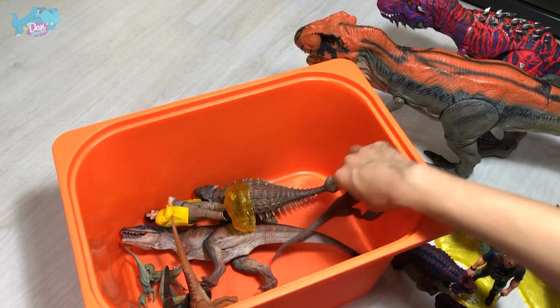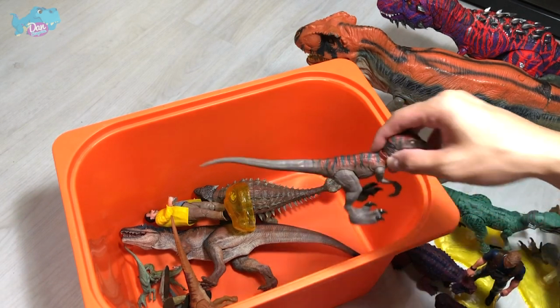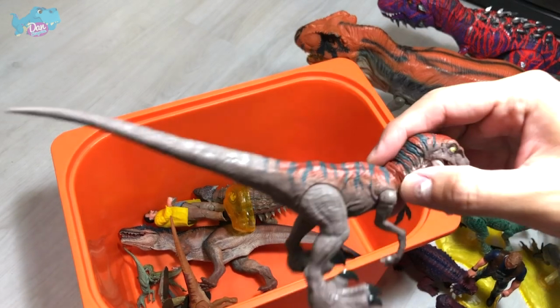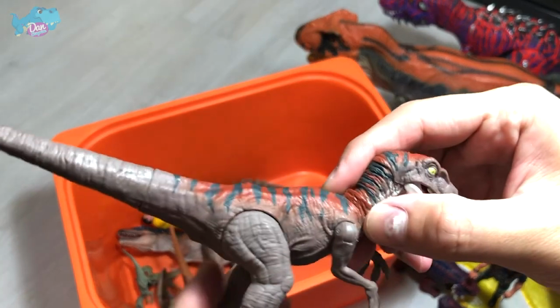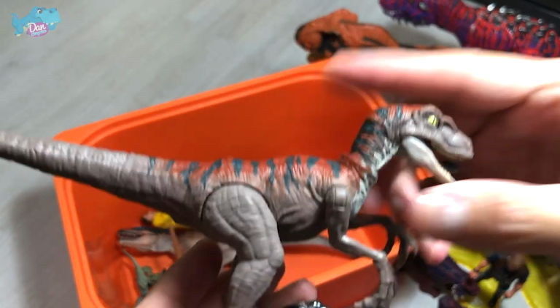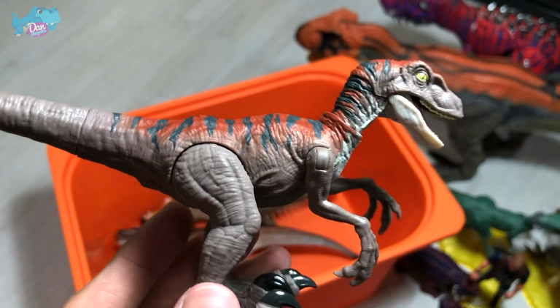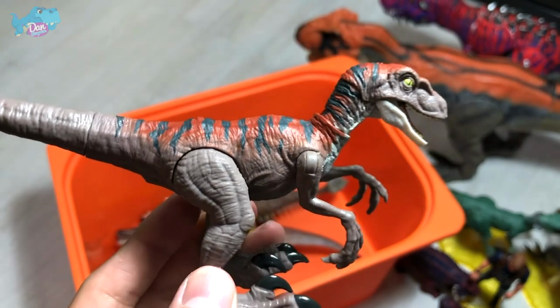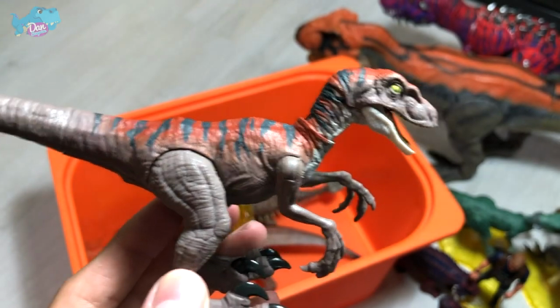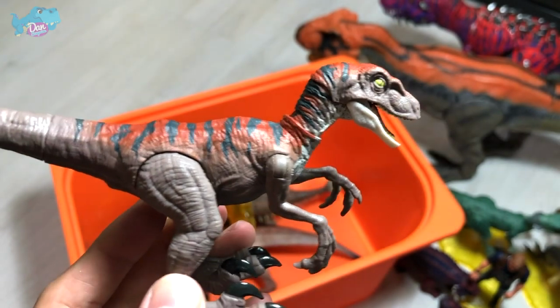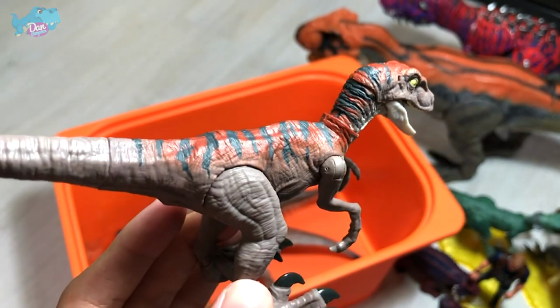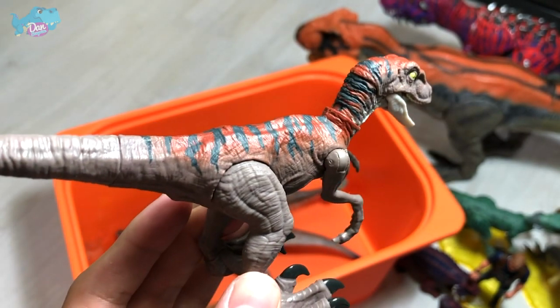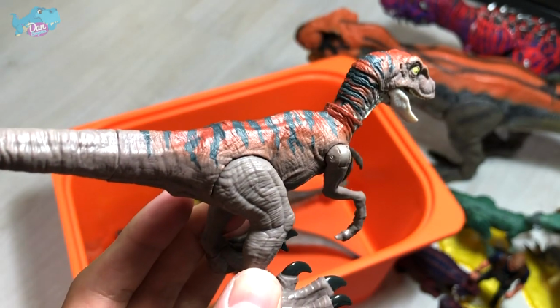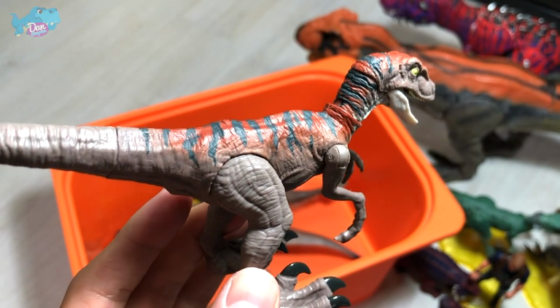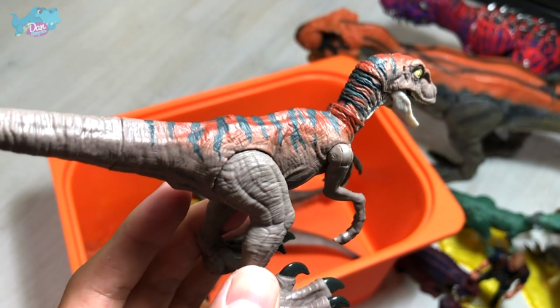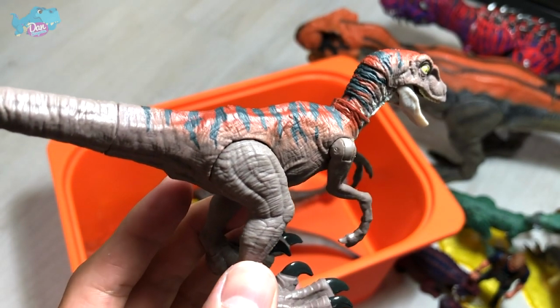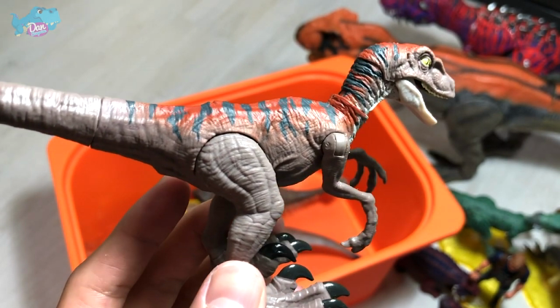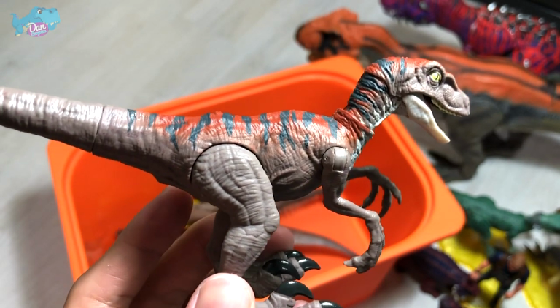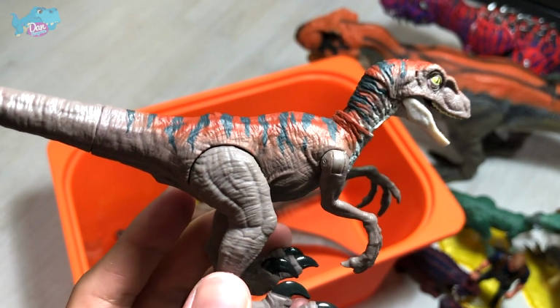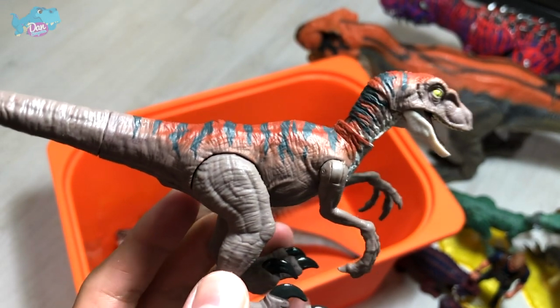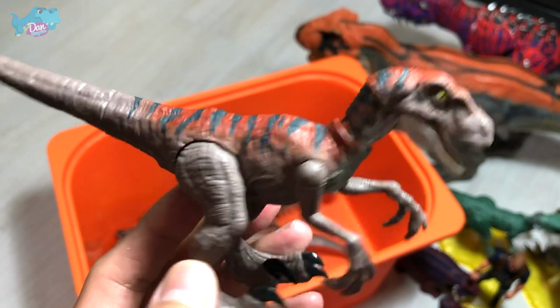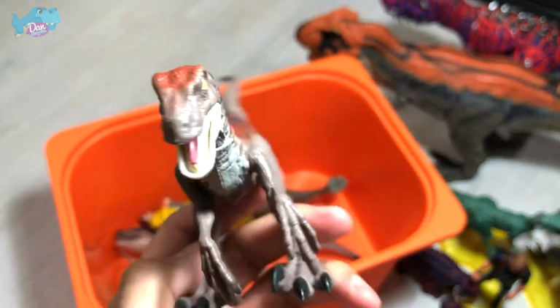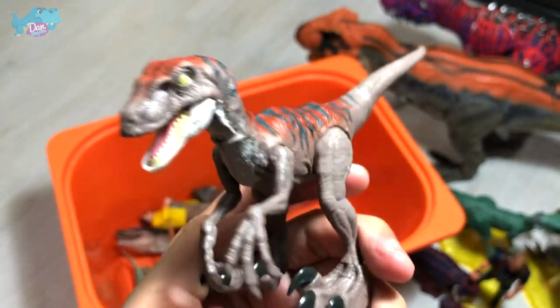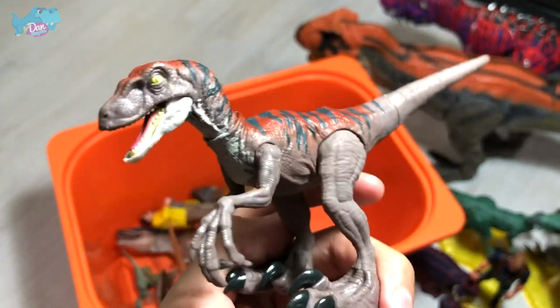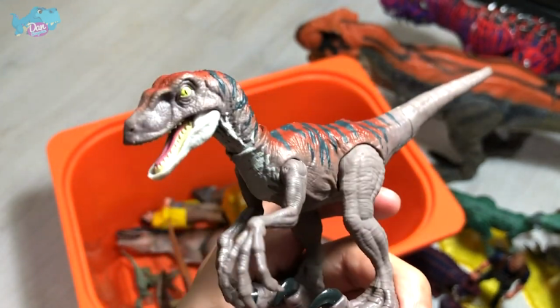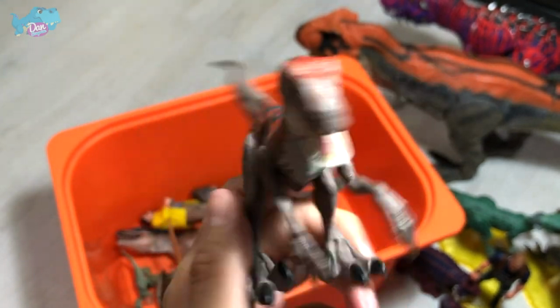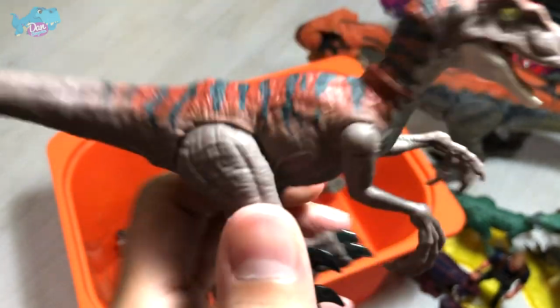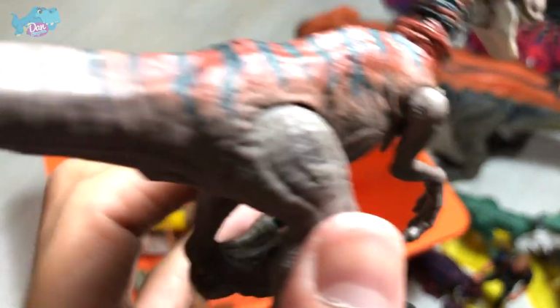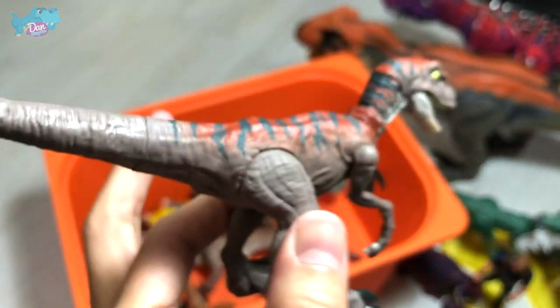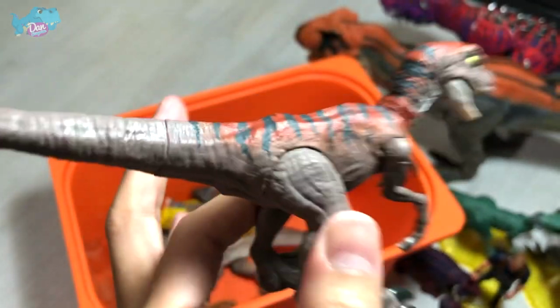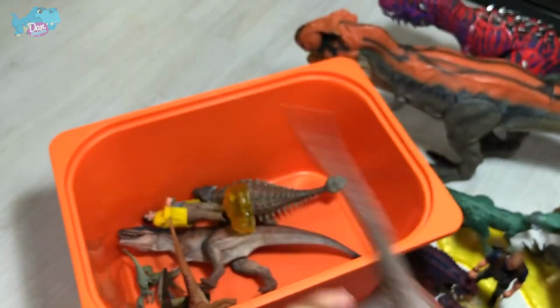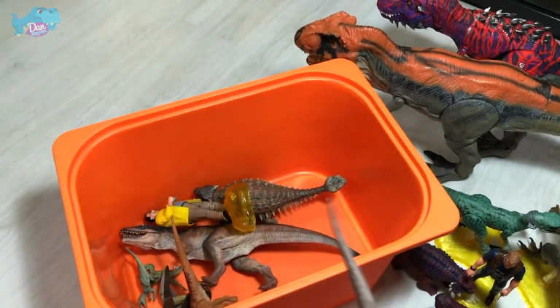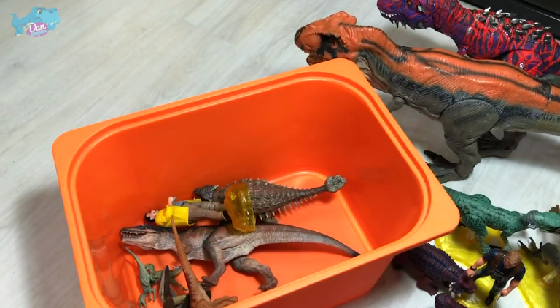Here is another Velociraptor — I think this is Camp Cretaceous Delta, or actually this should be Echo. If I'm wrong, please correct me down below.